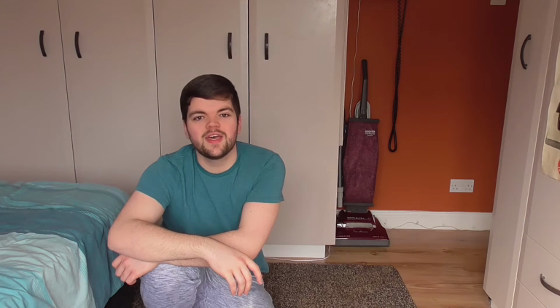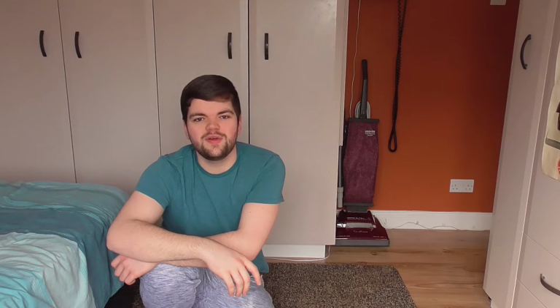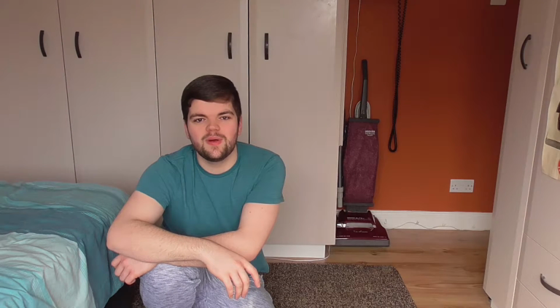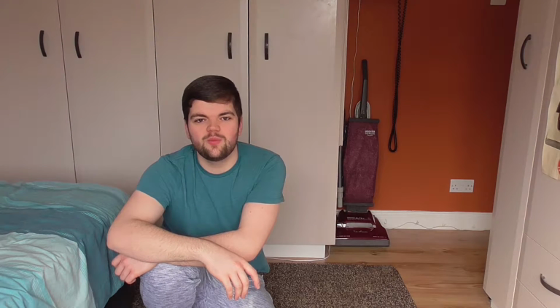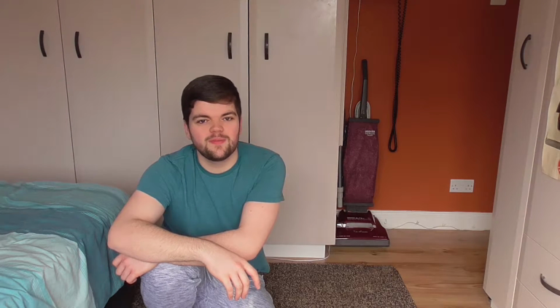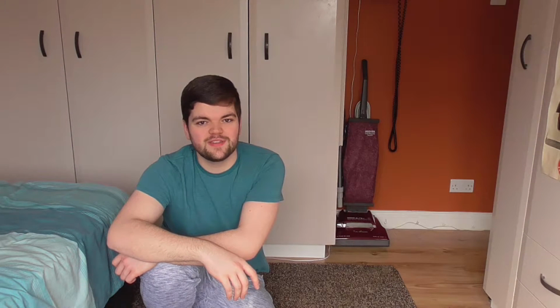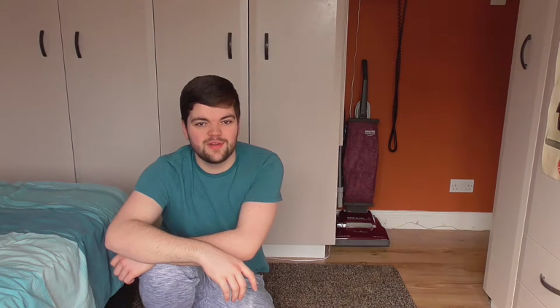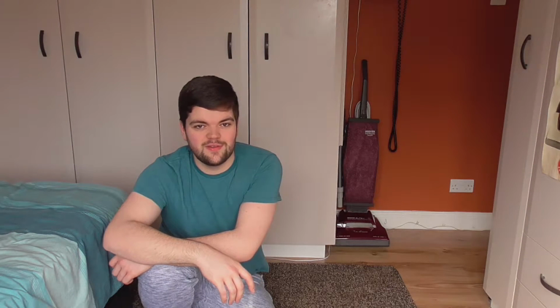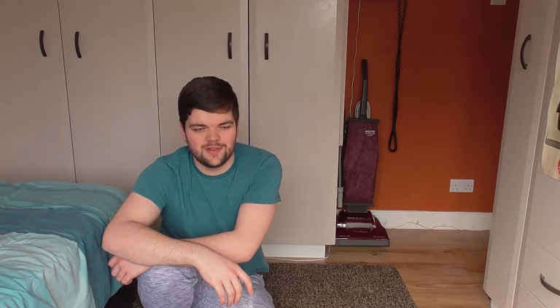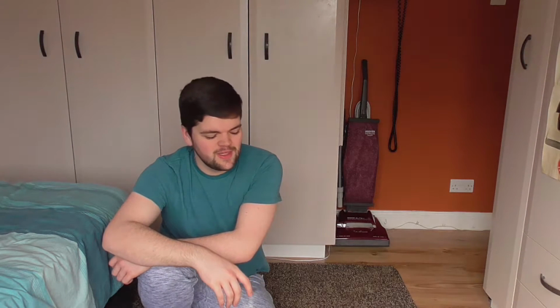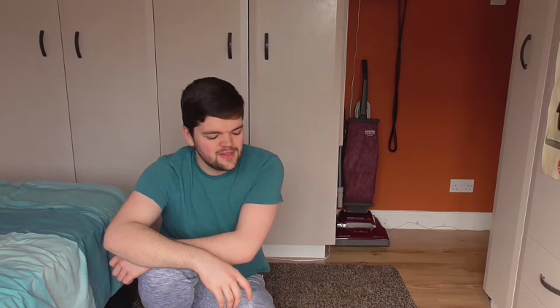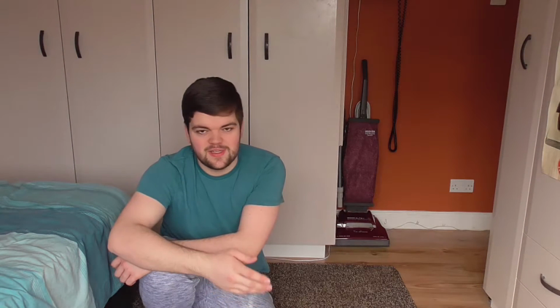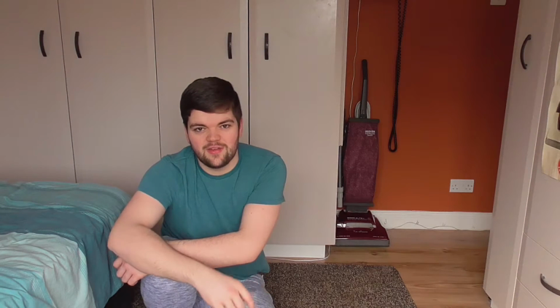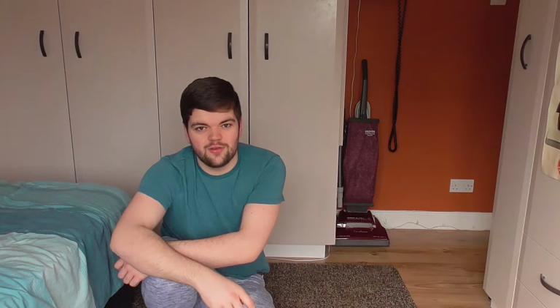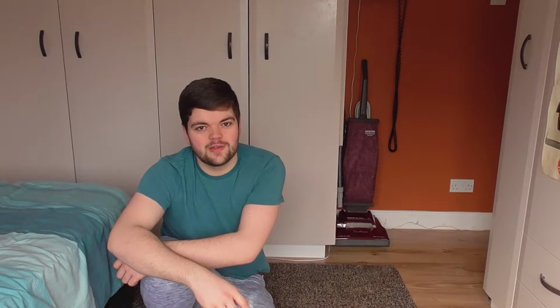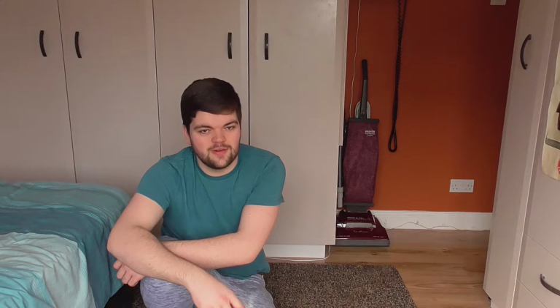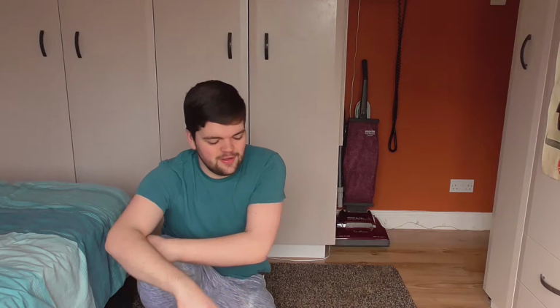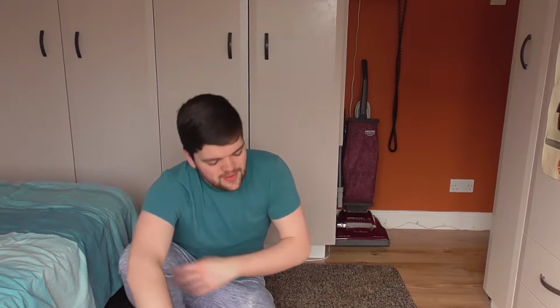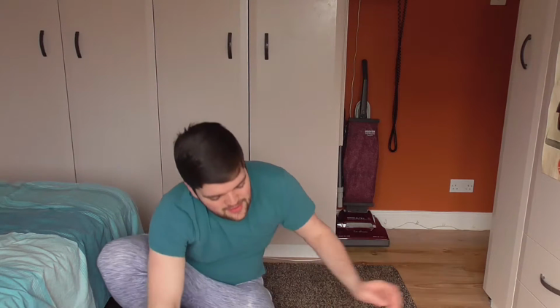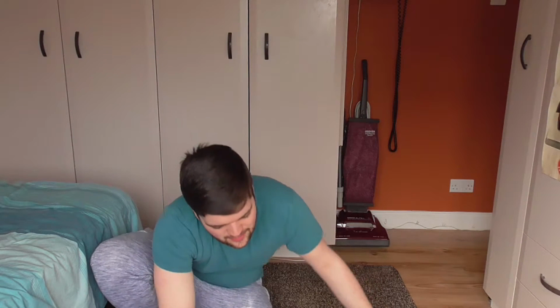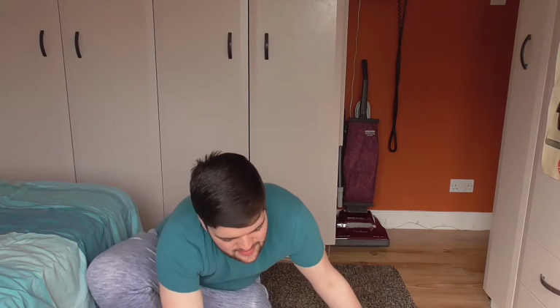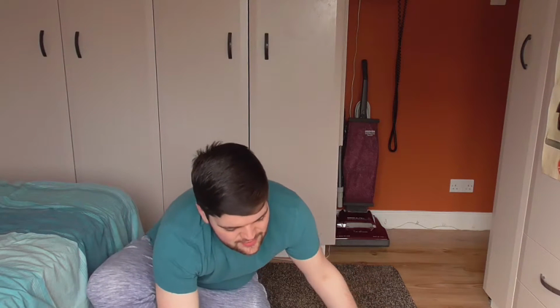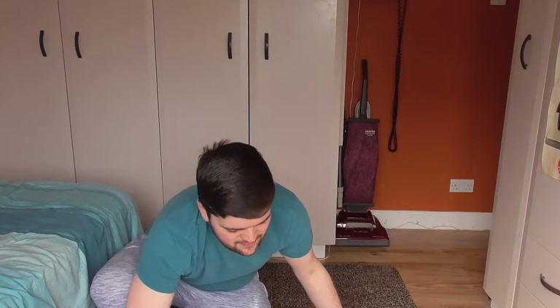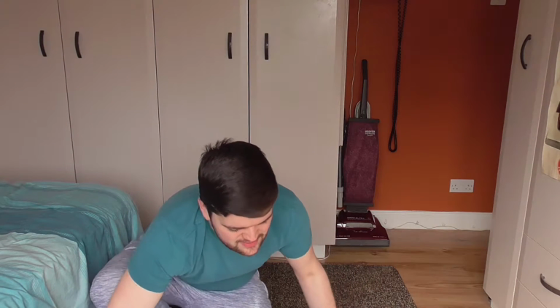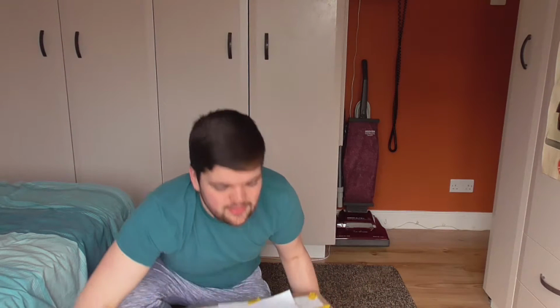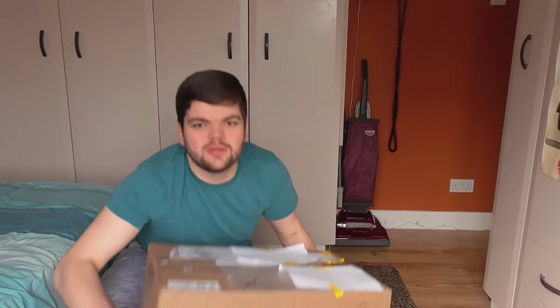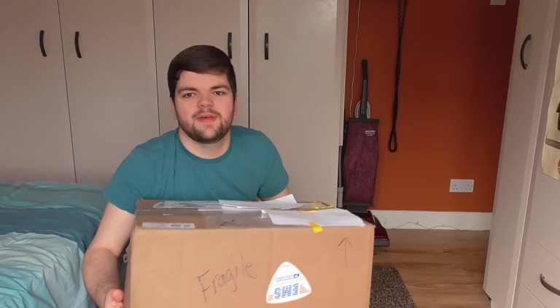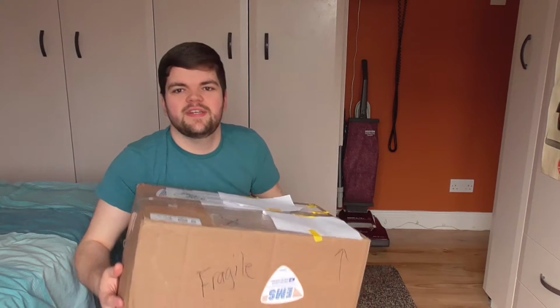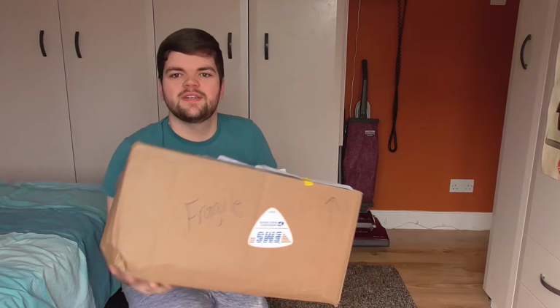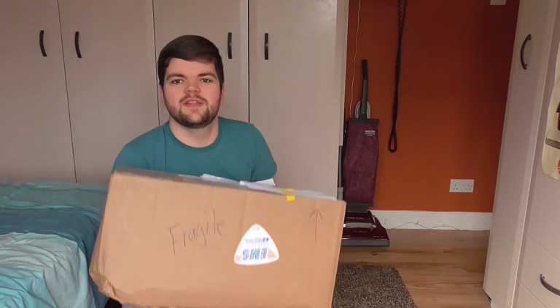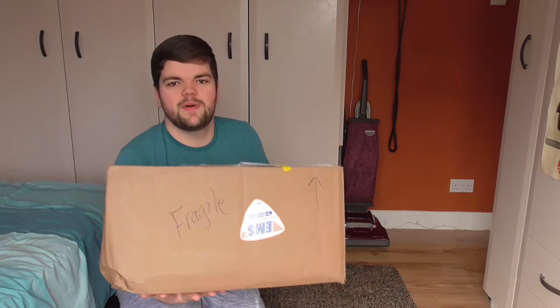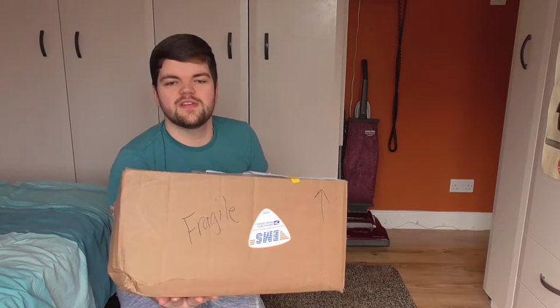Hello everyone and welcome back to another video. So today I've got another unboxing for you. So today I received this — oh it's a bit heavy — this parcel.